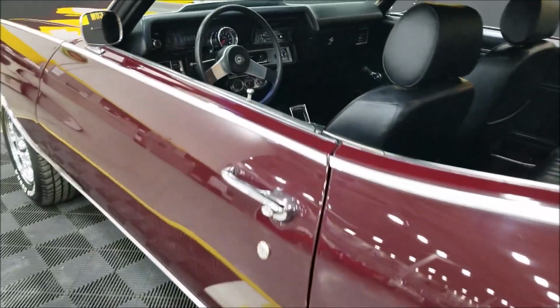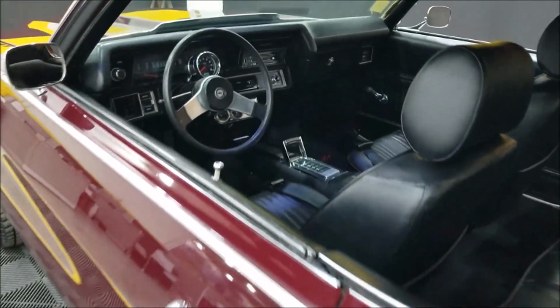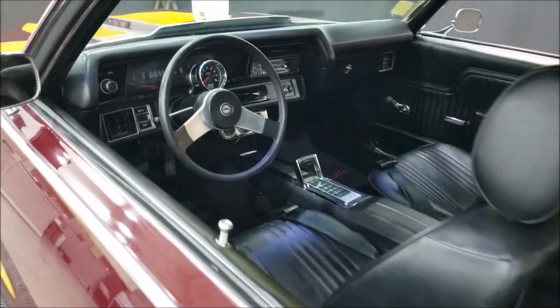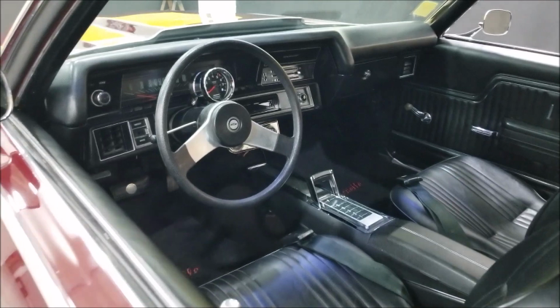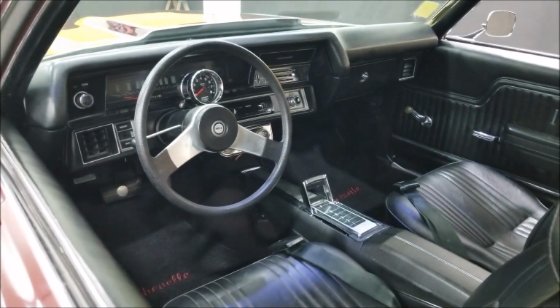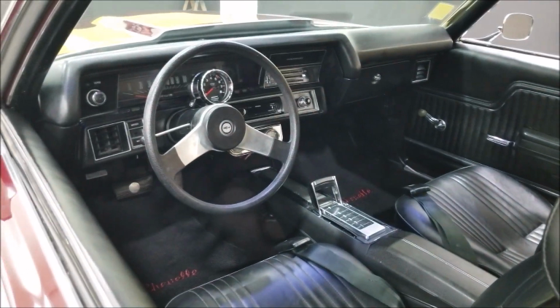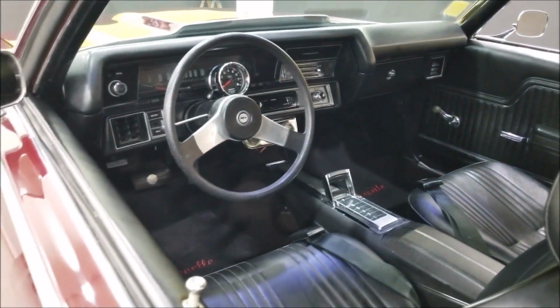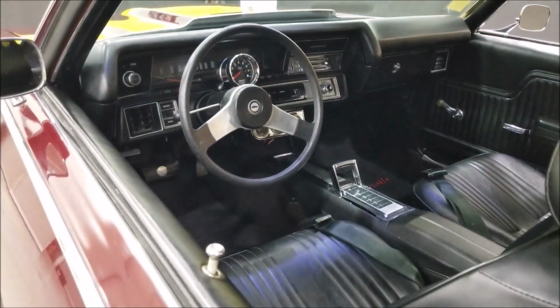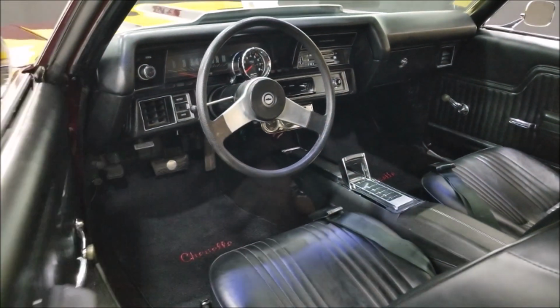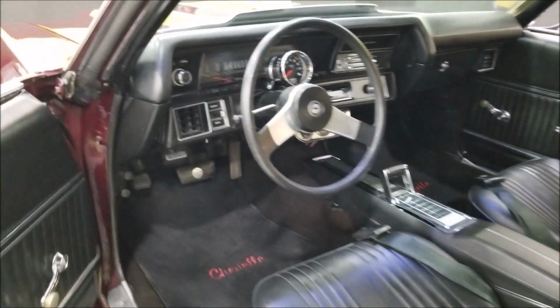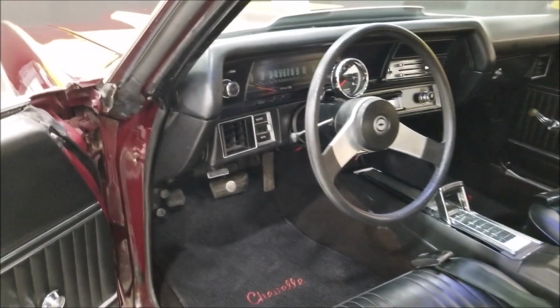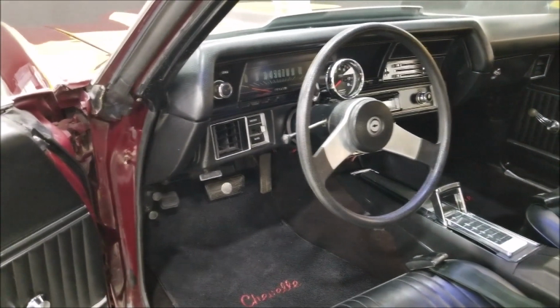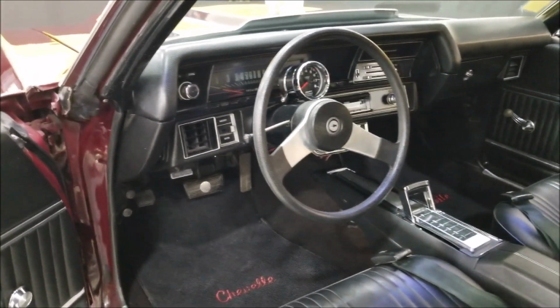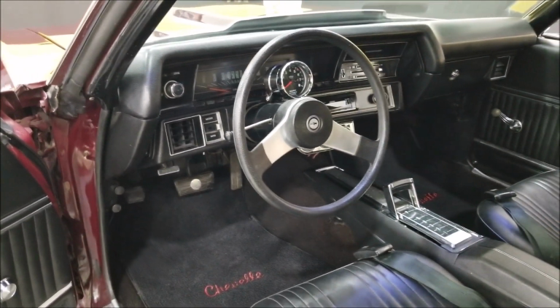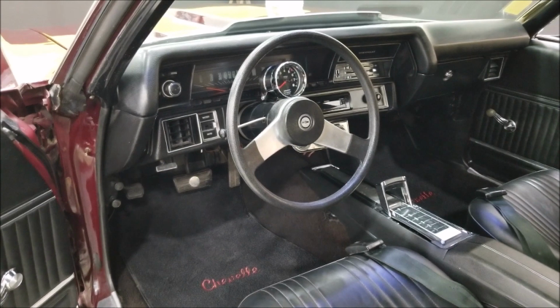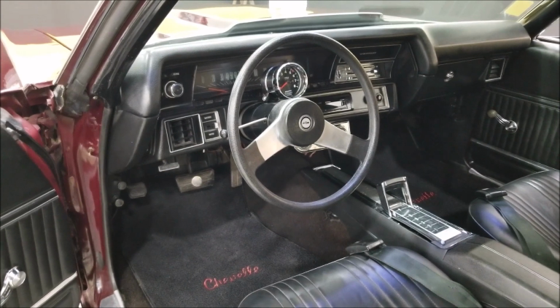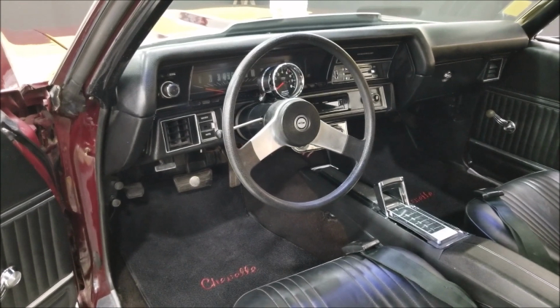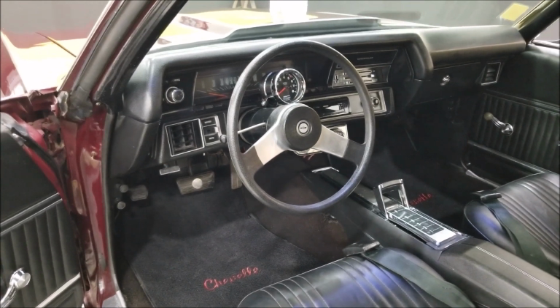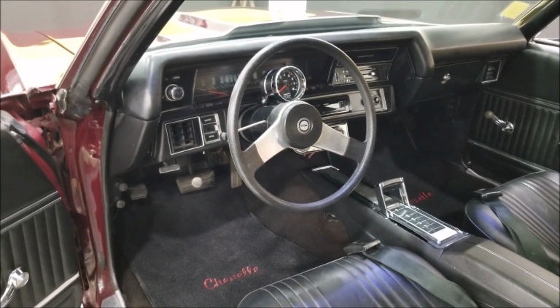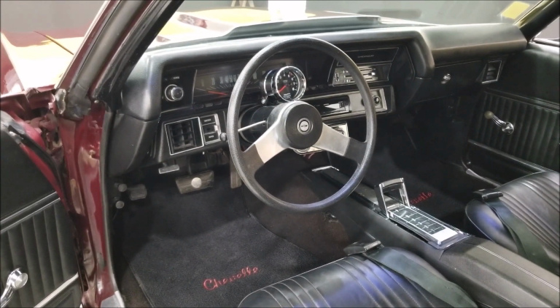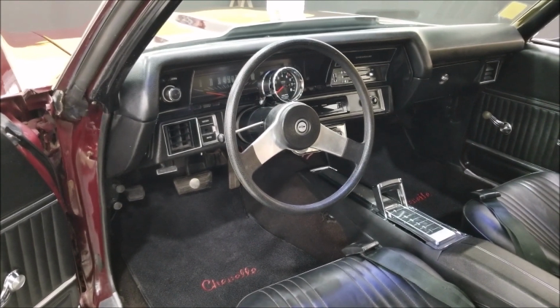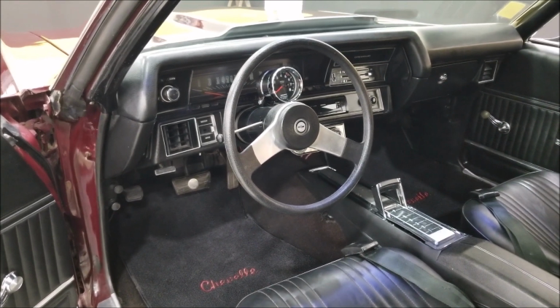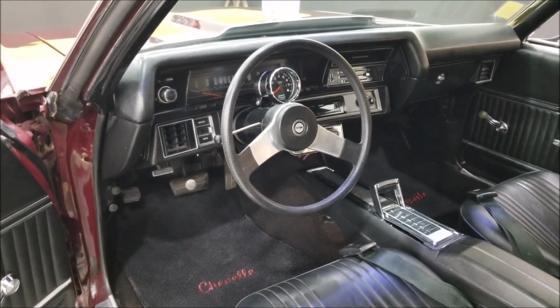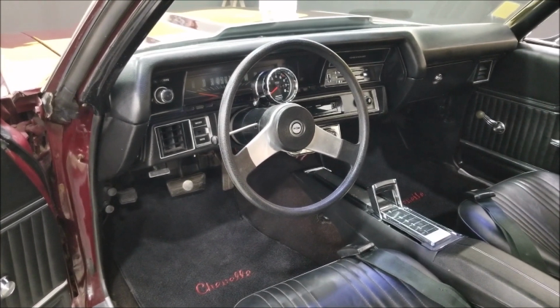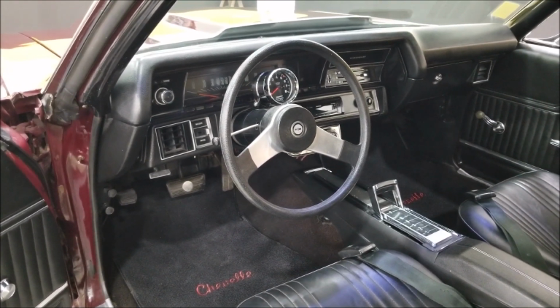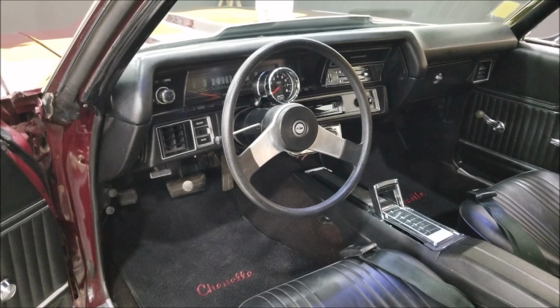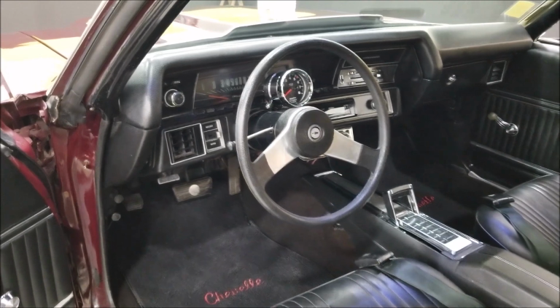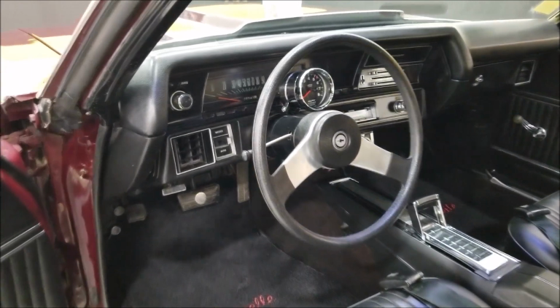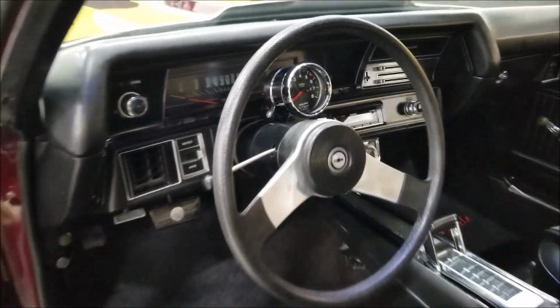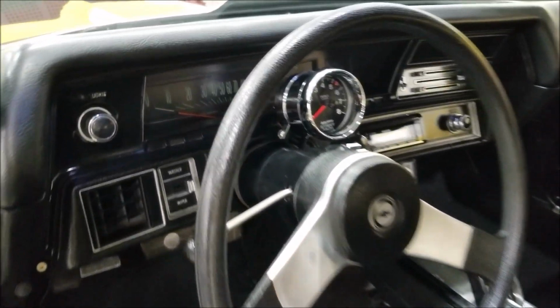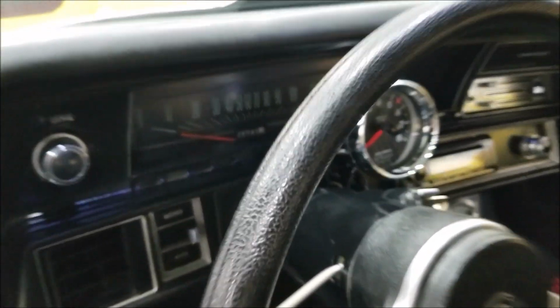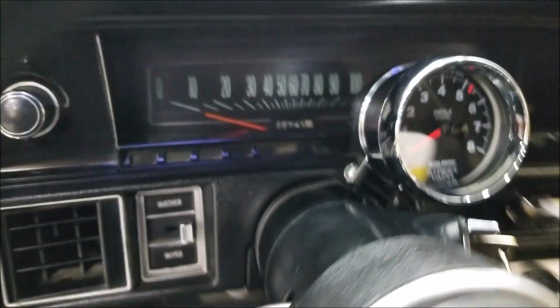Let's go ahead and check out the interior — we'll fire it up so you can hear it run. It's a healthy-sounding car with a nice rumble. It does have newer exhaust, newer shocks, and hooker headers.